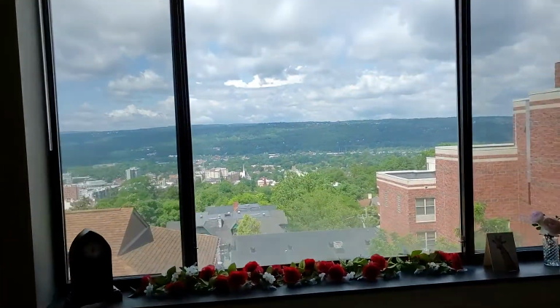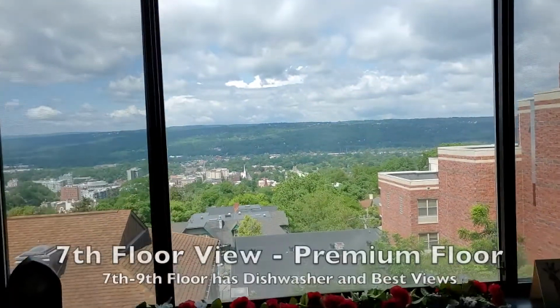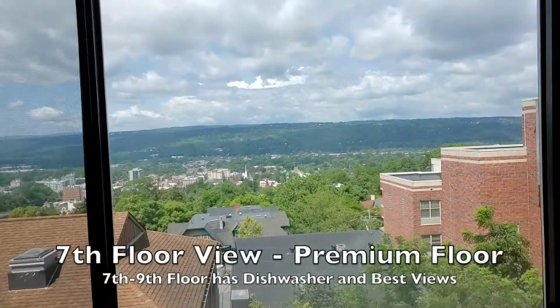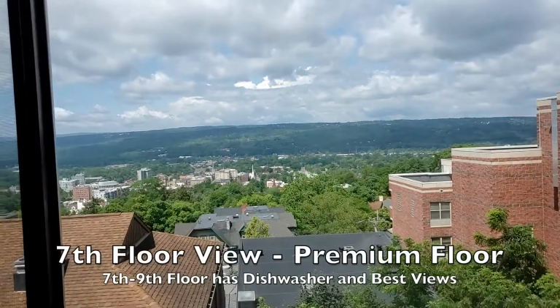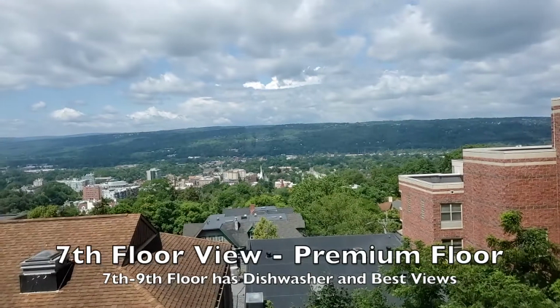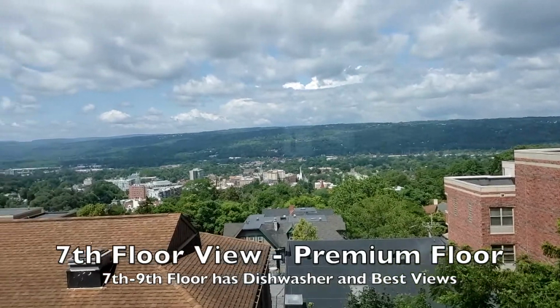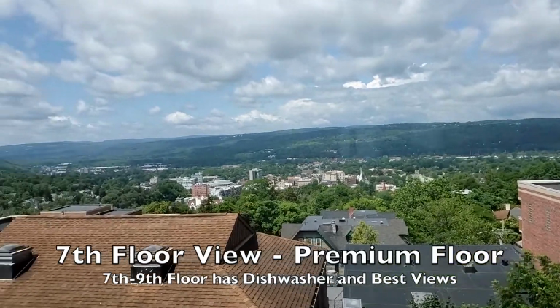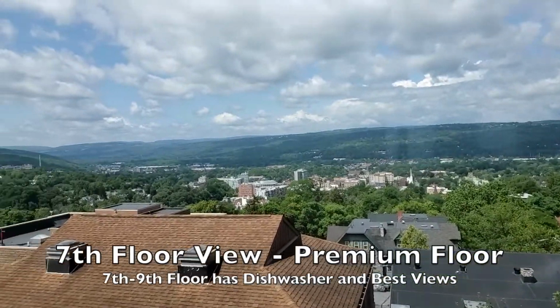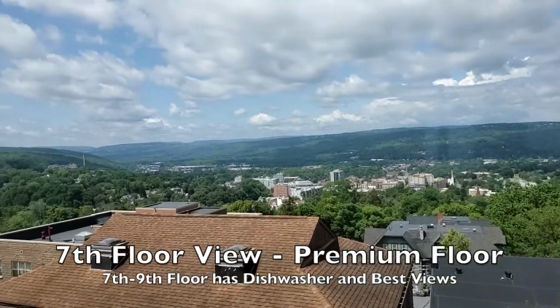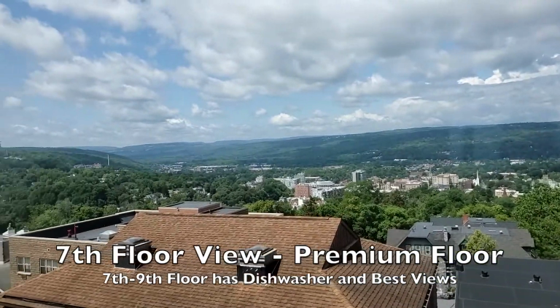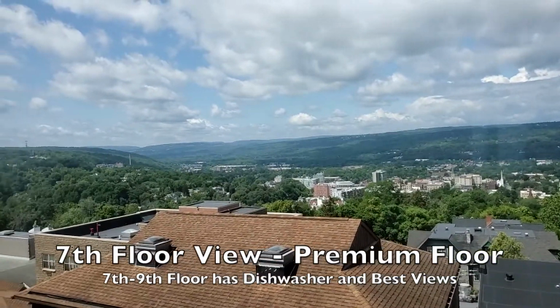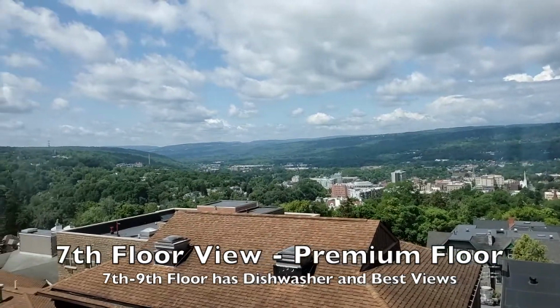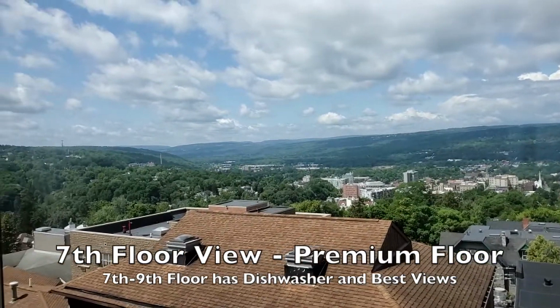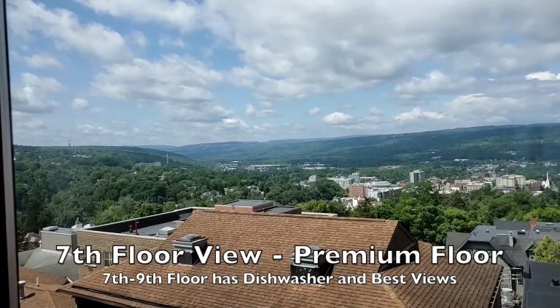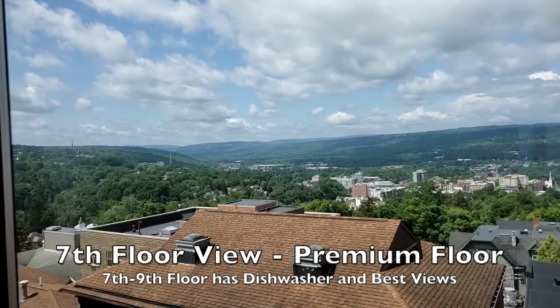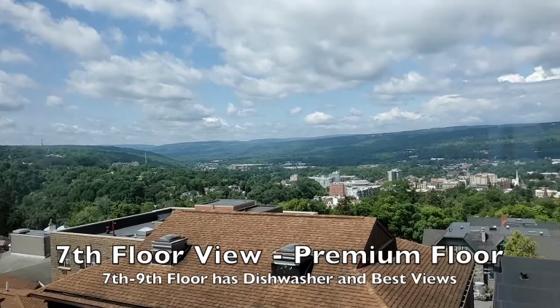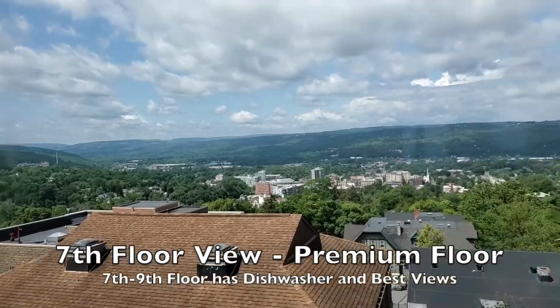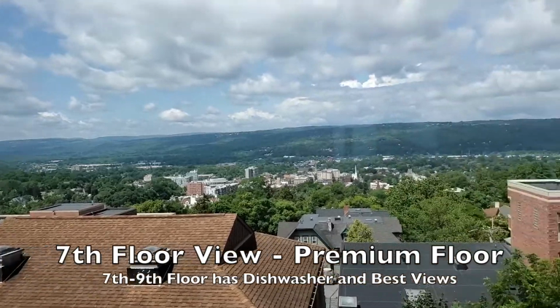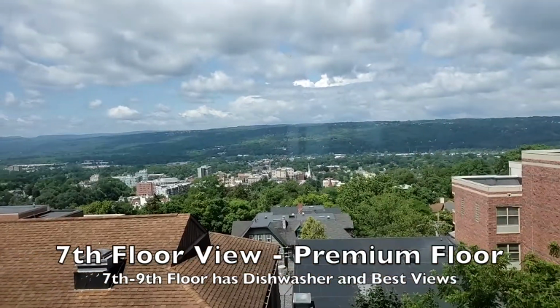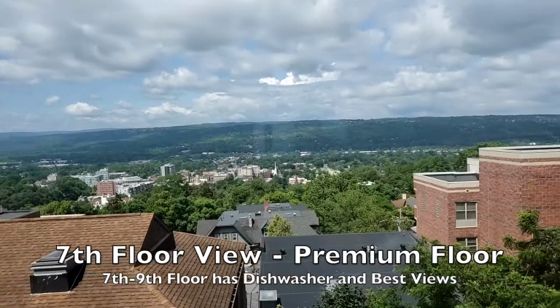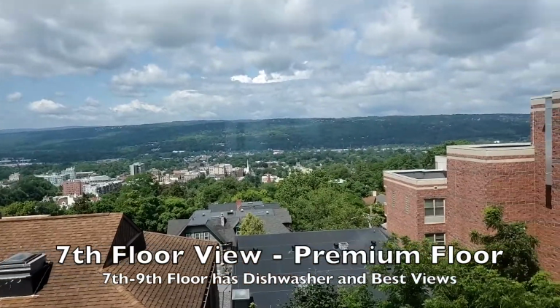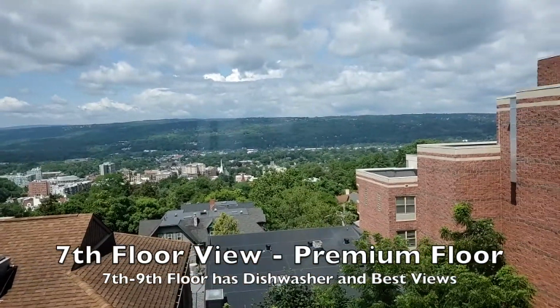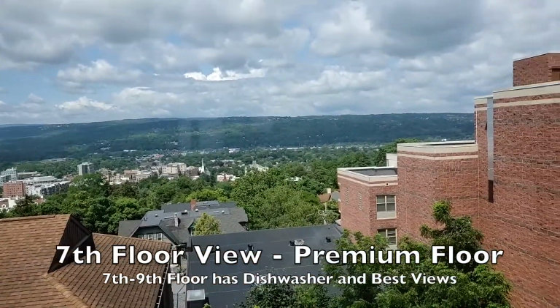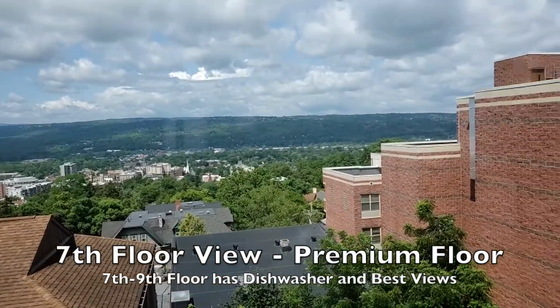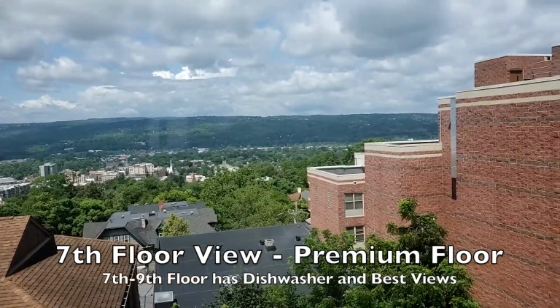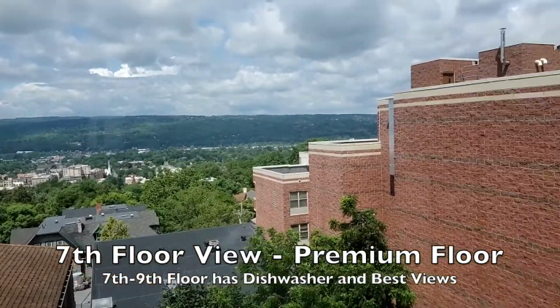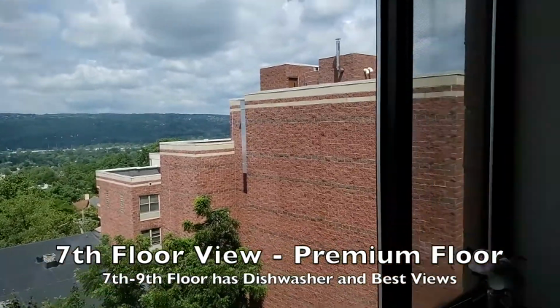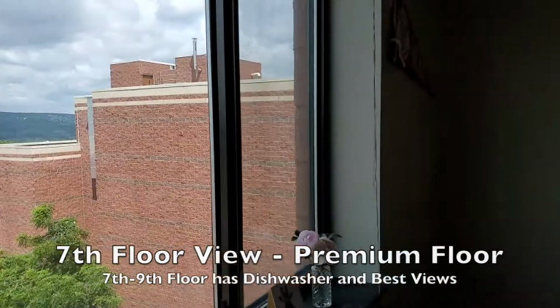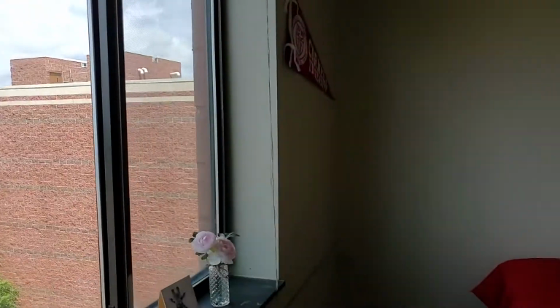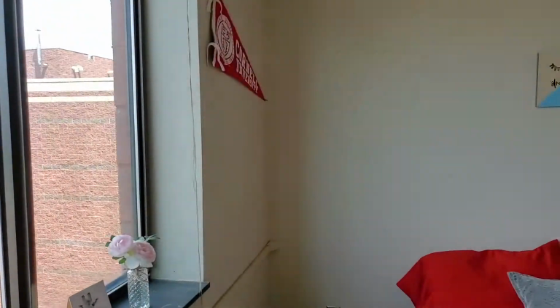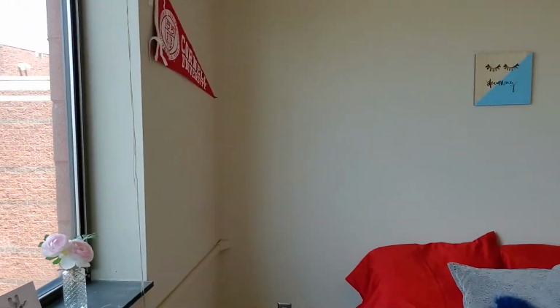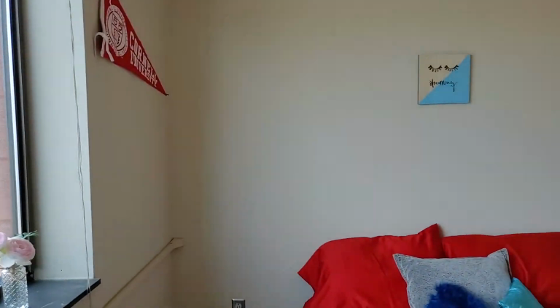We're up here on floor seven — this is one of the premium higher floors, so you do get that beautiful west-facing view of downtown and the city. It's pretty in the summer with the leaves, and in the fall and the winter as well.